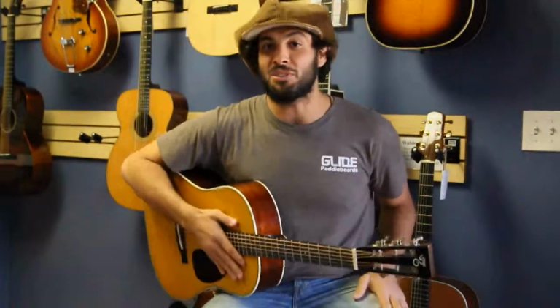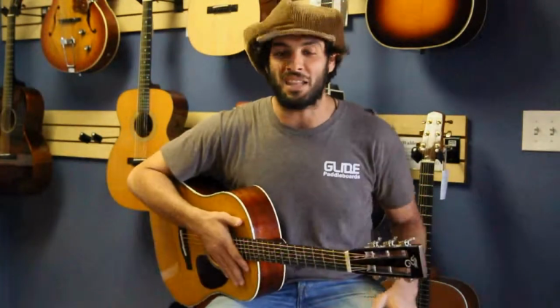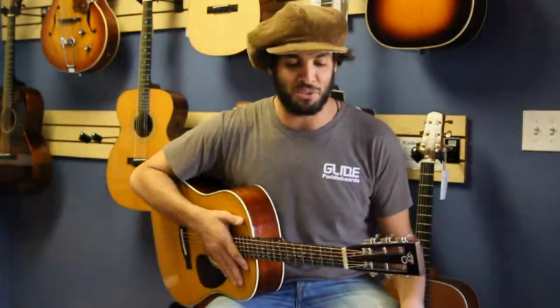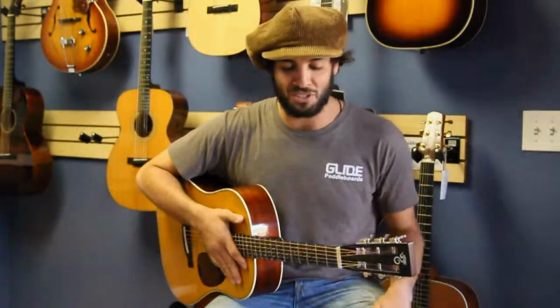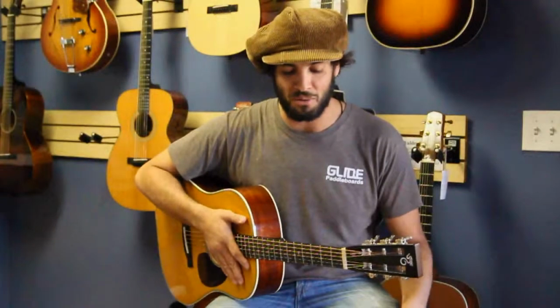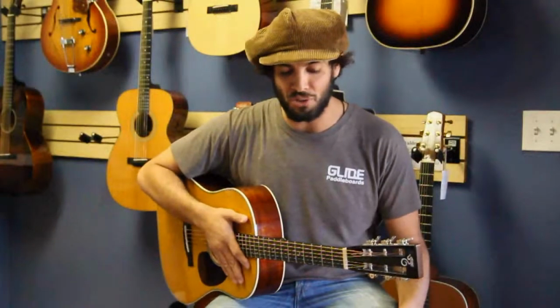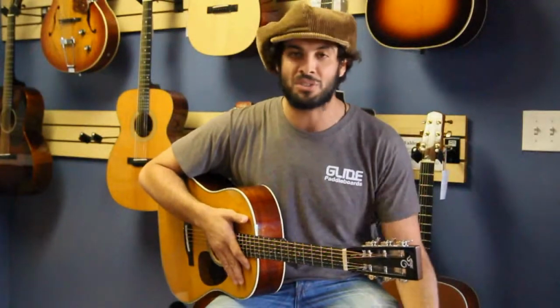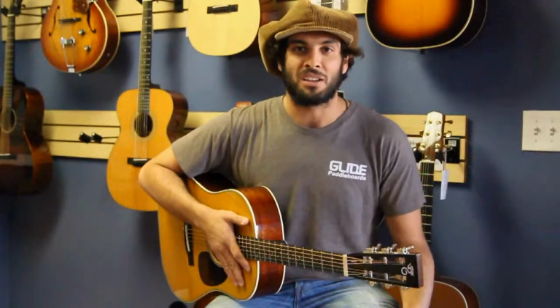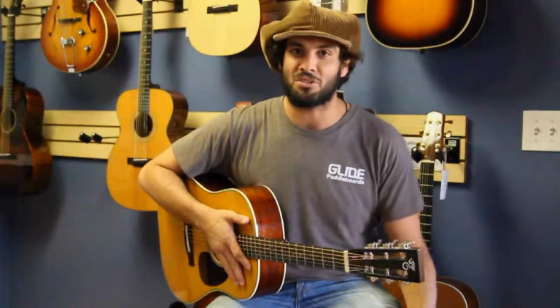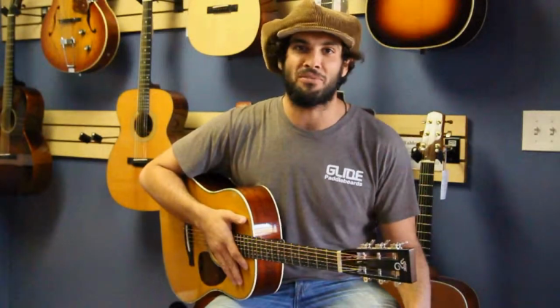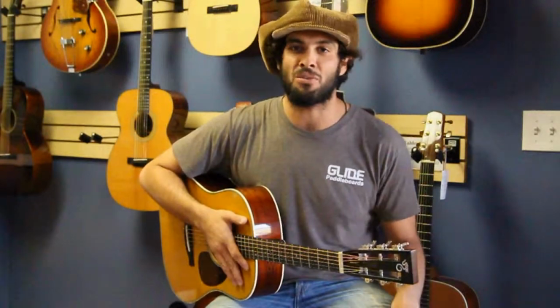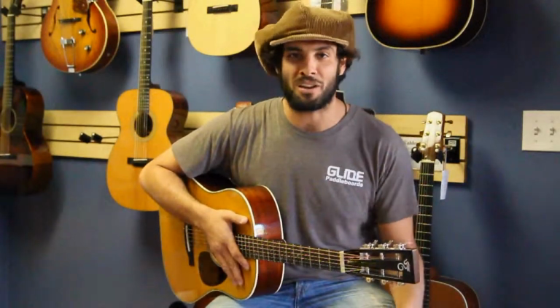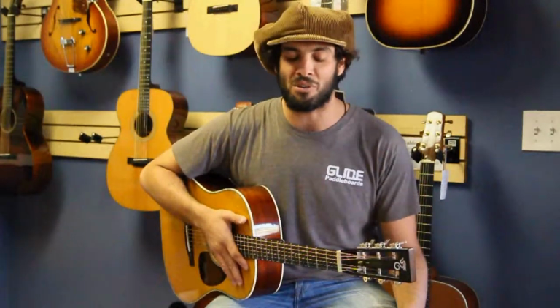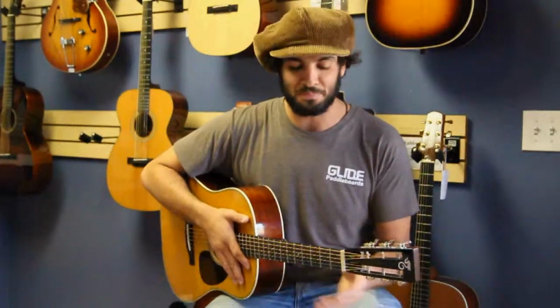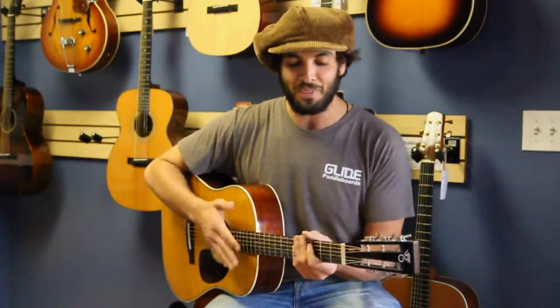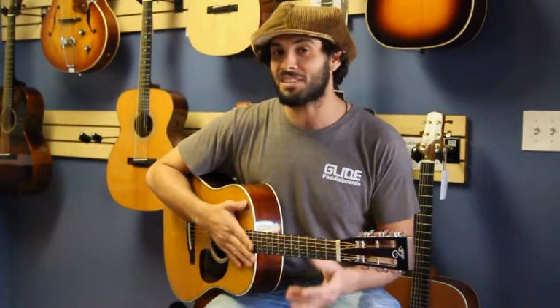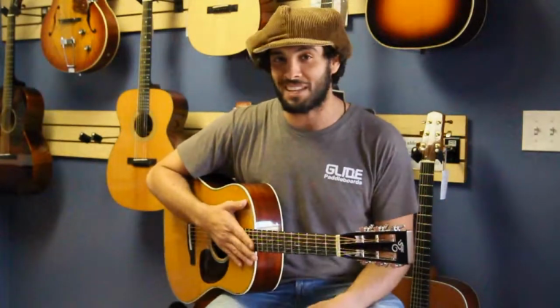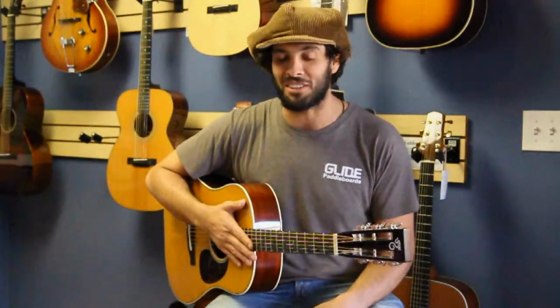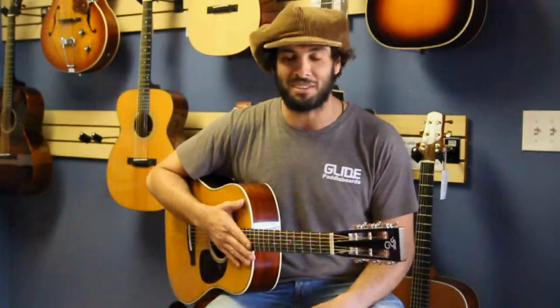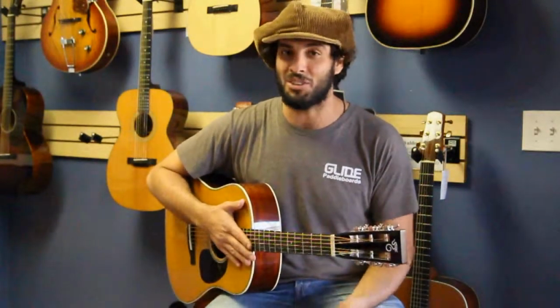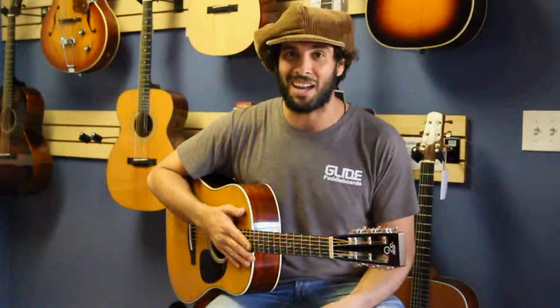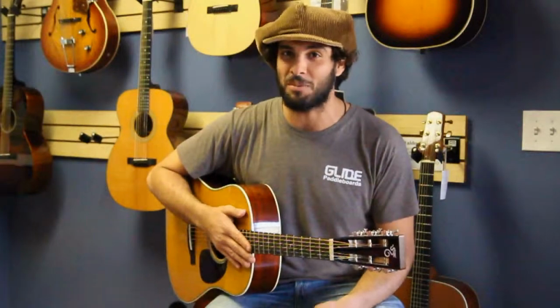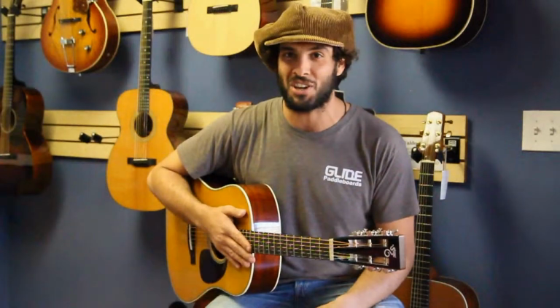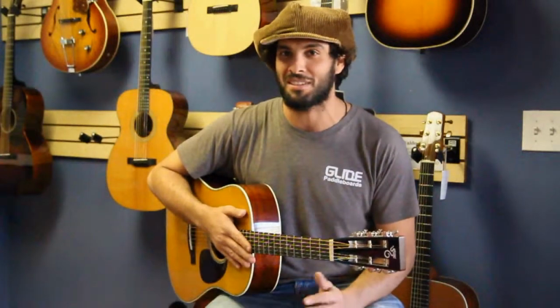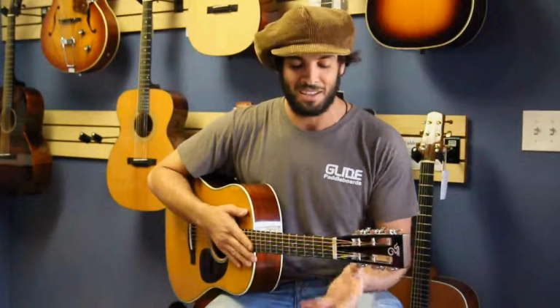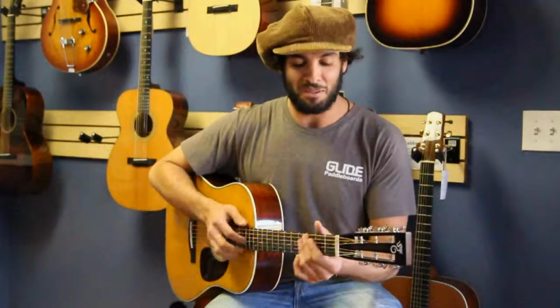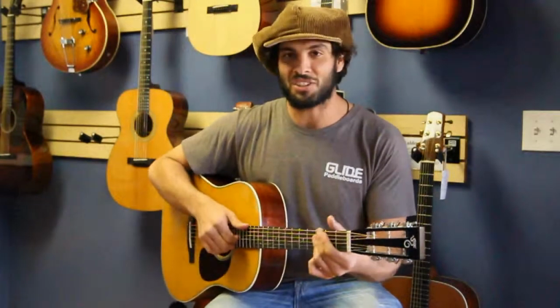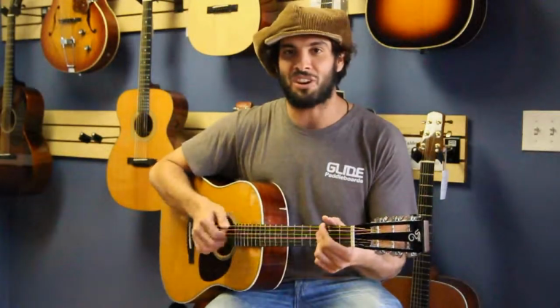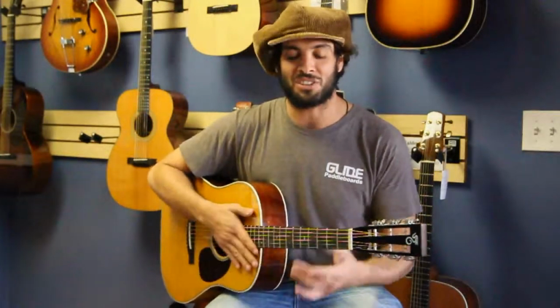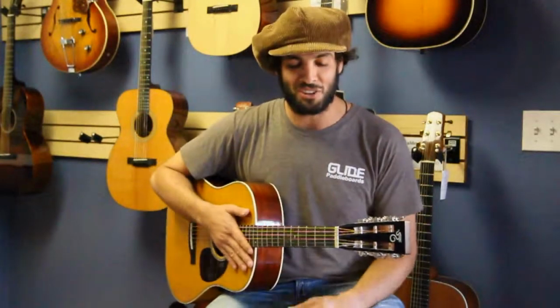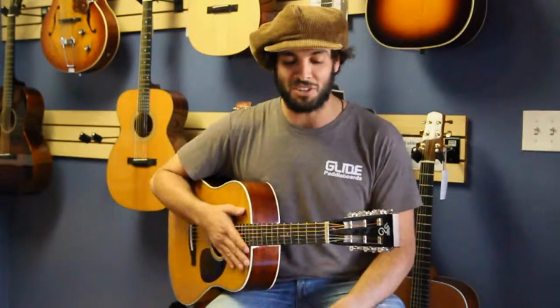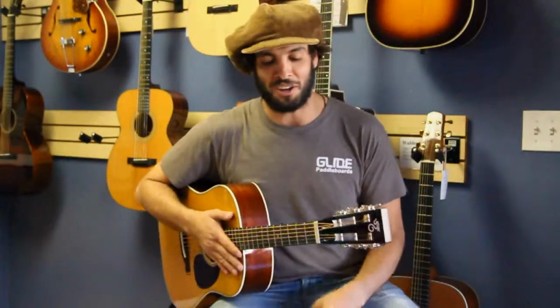You can do anything with this guitar — blues, country, folk, rock and roll. This thing can handle it. Even jazz, gypsy jazz. This guitar is good to go here.